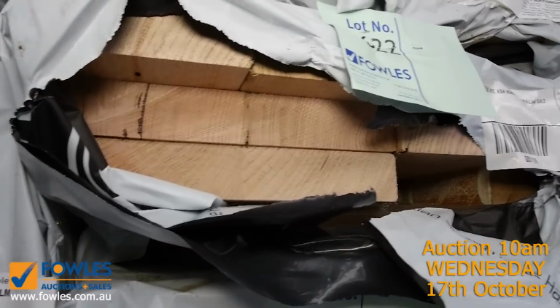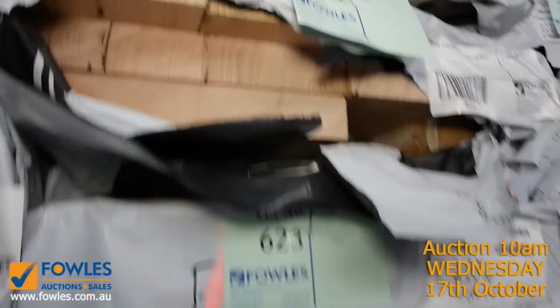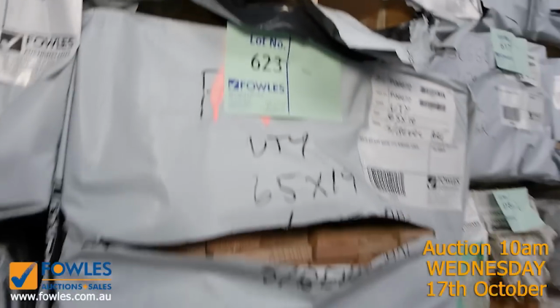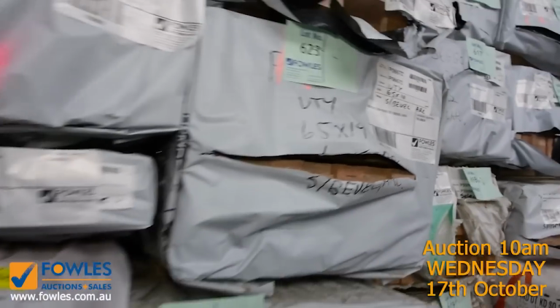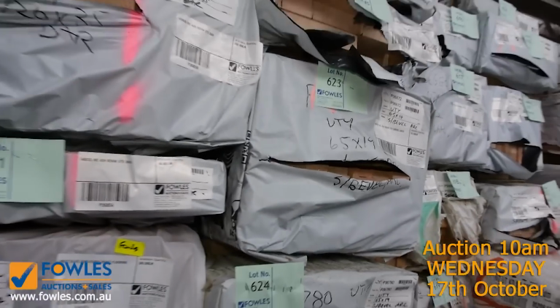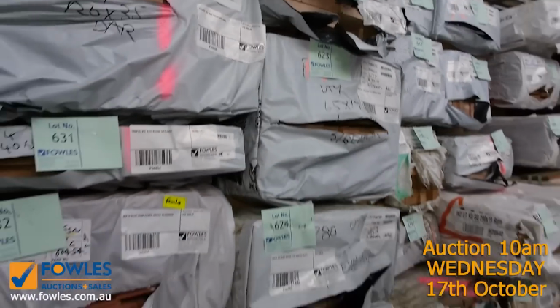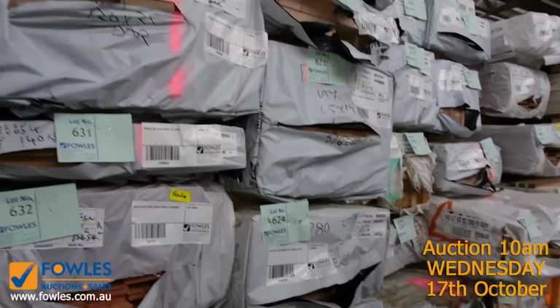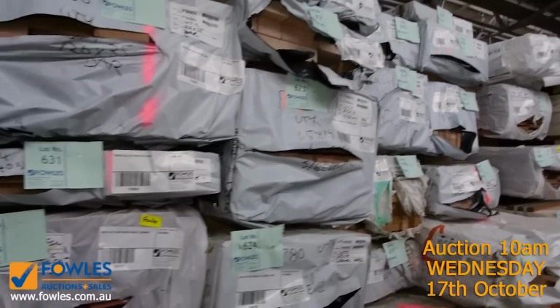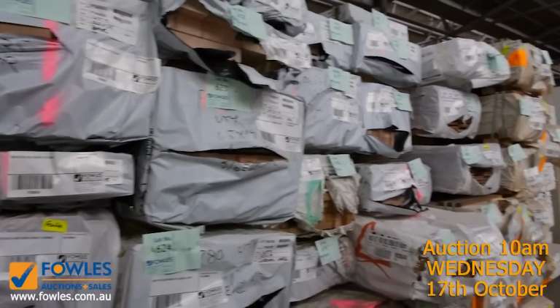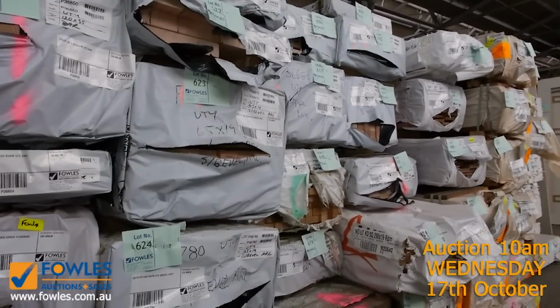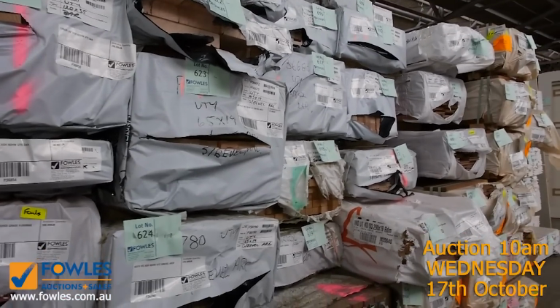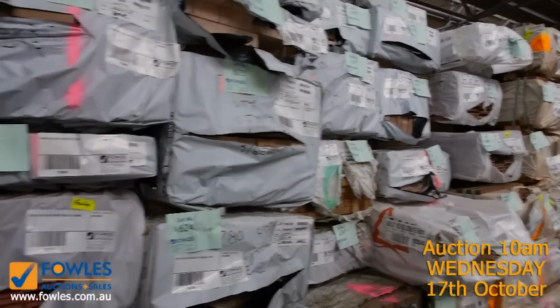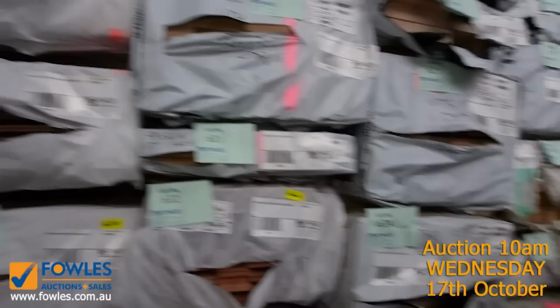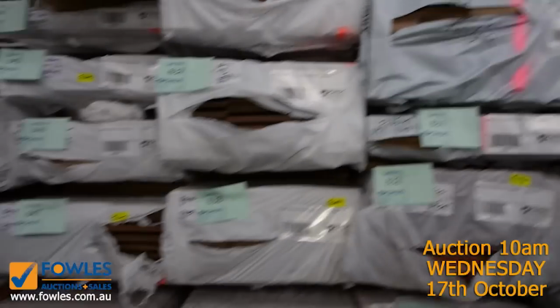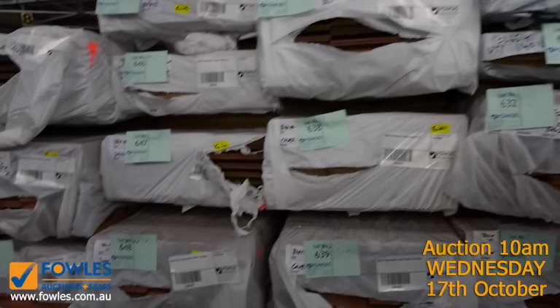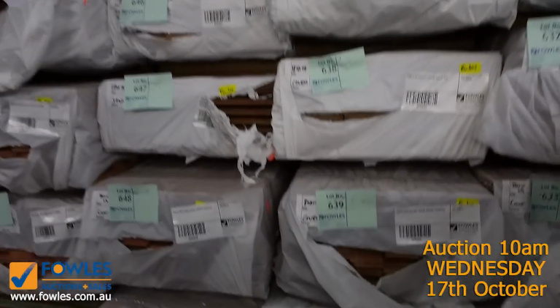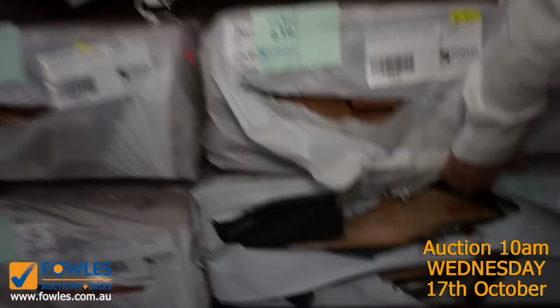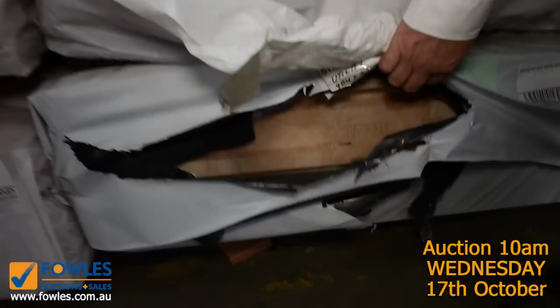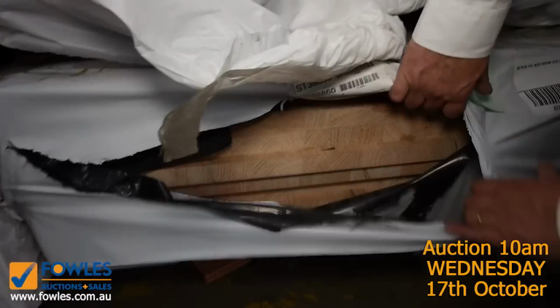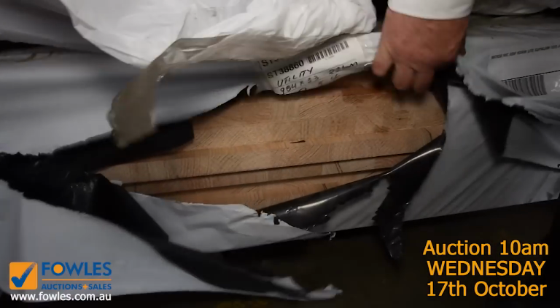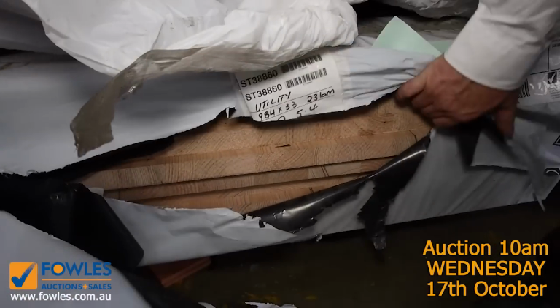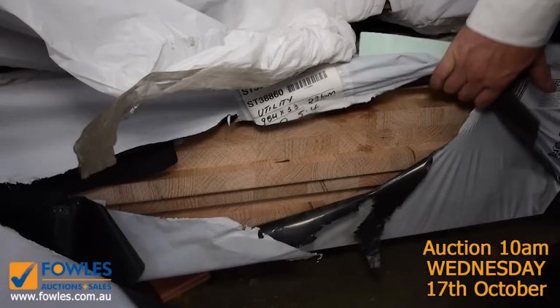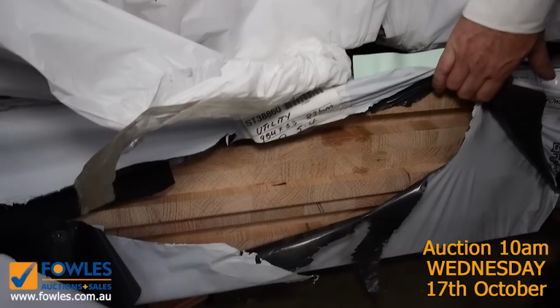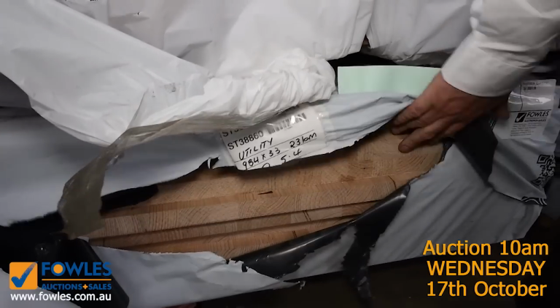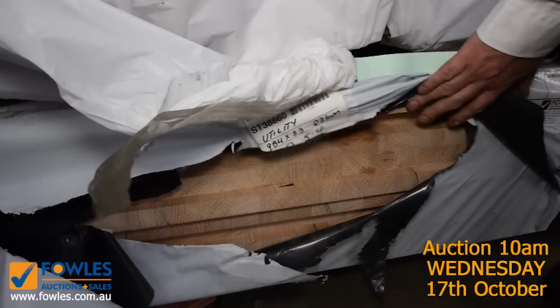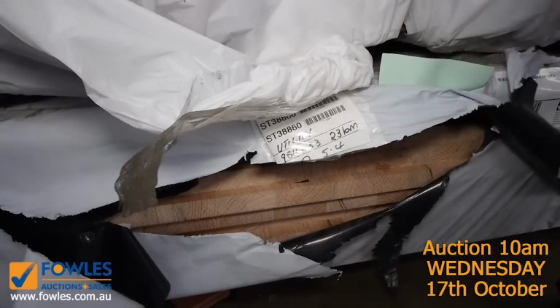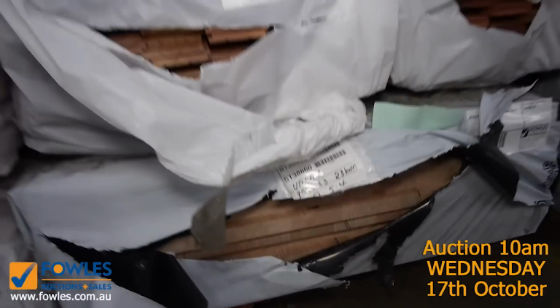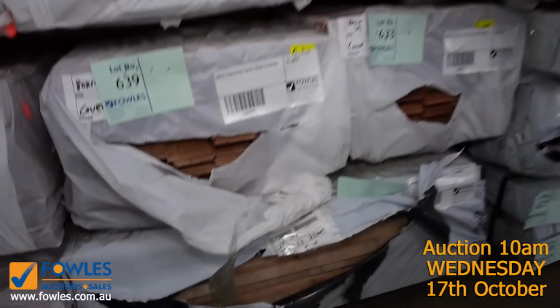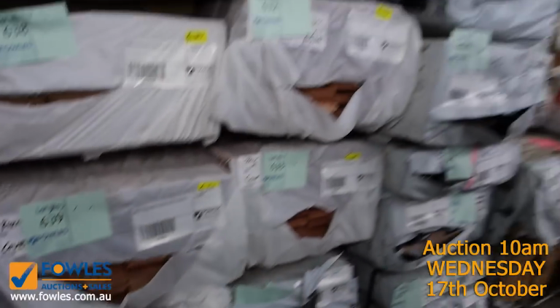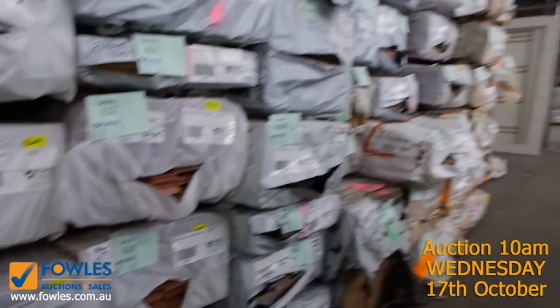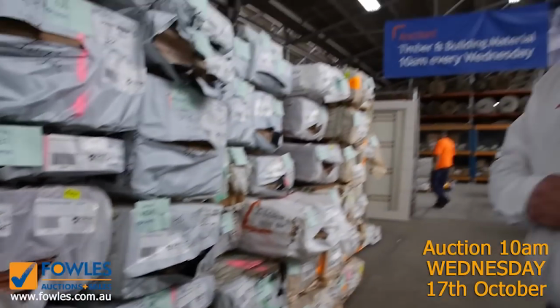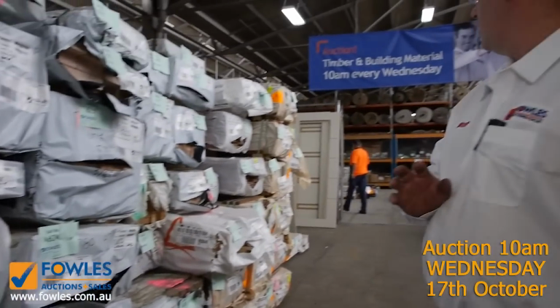Somewhere in here we've got some beautiful big benchtop sizes — look at these ones here, absolutely beautiful. These big laminated benchtops are a metre wide by 33mm thick, and I think they're 5.4 metres long. Really good buying on those.